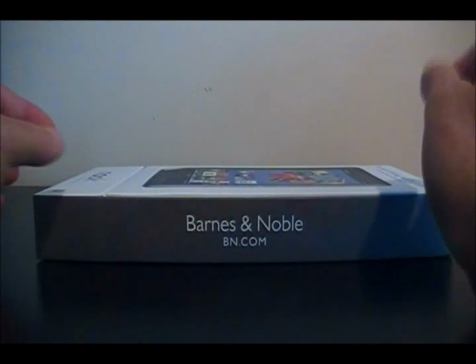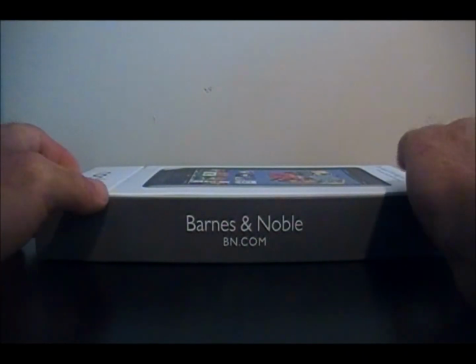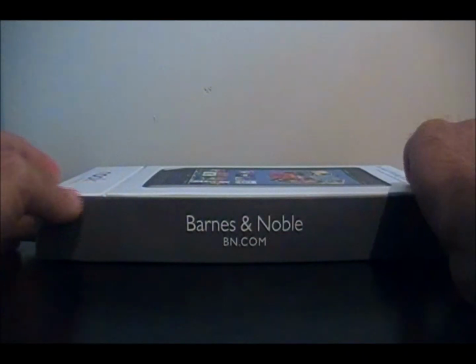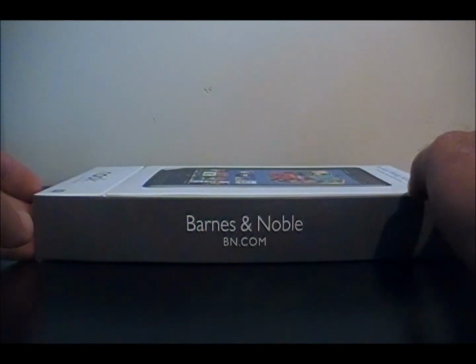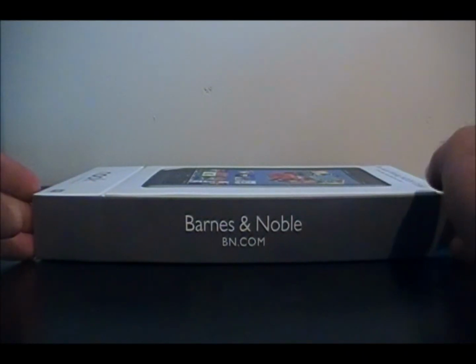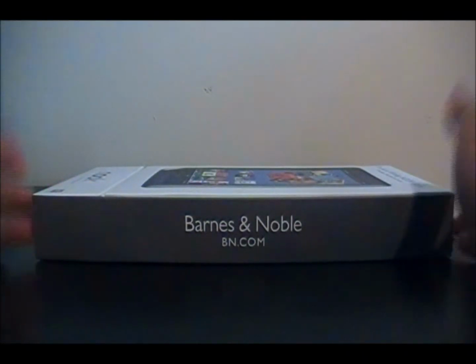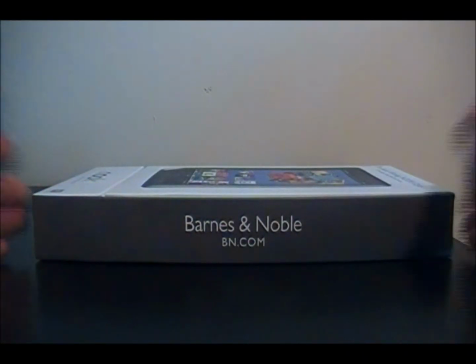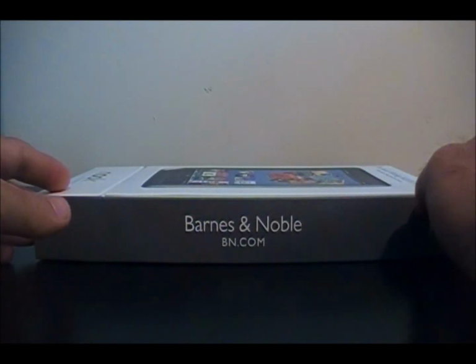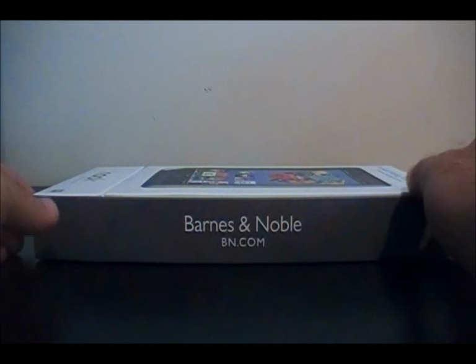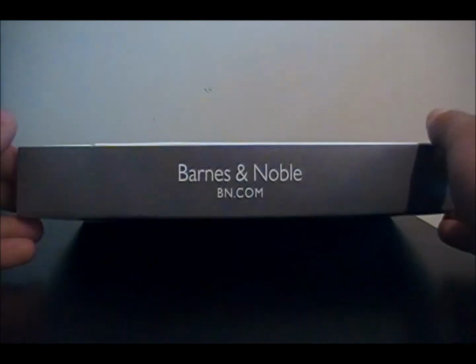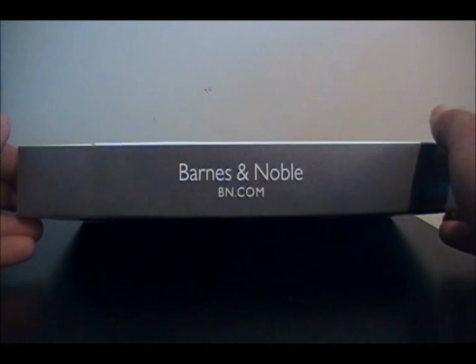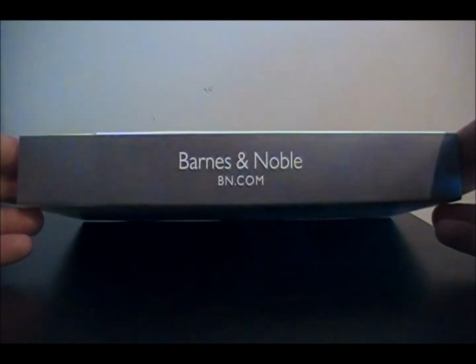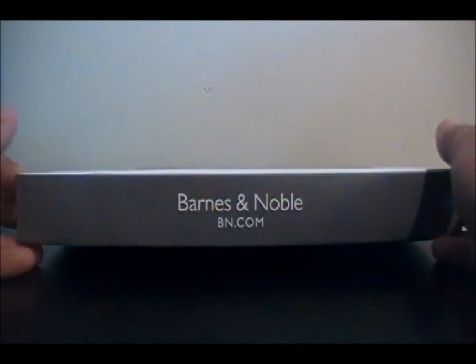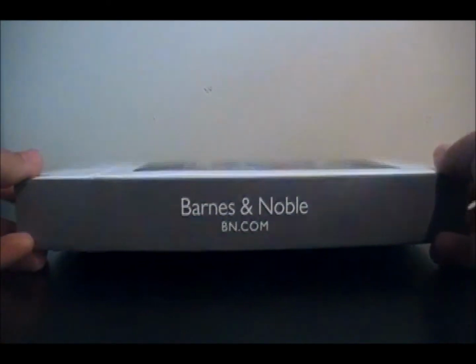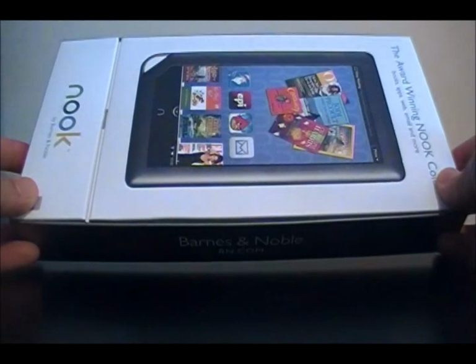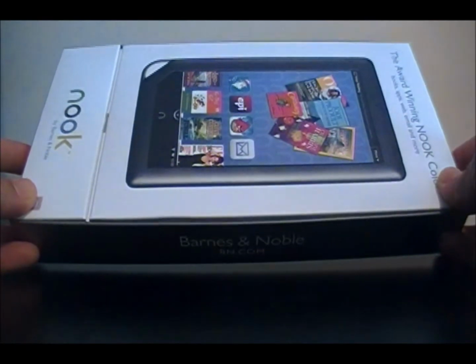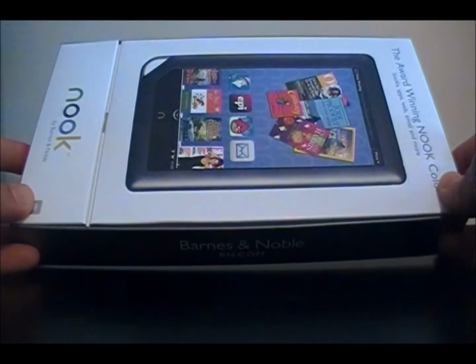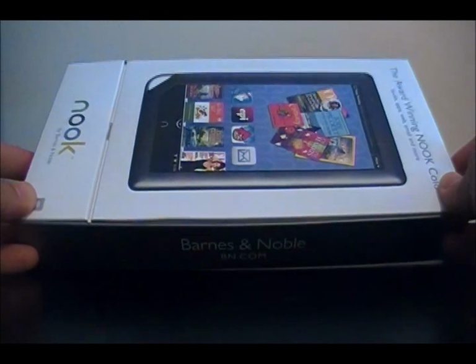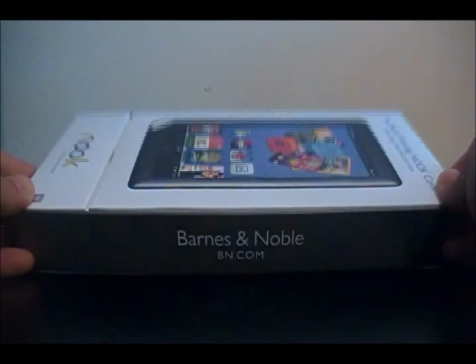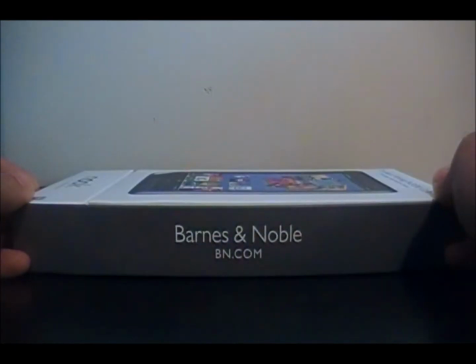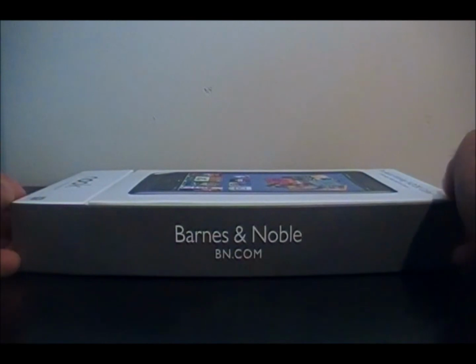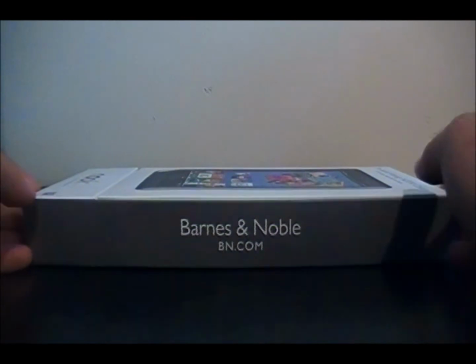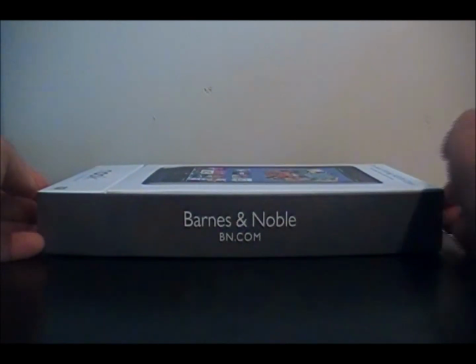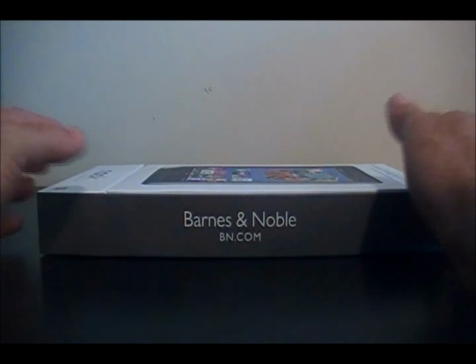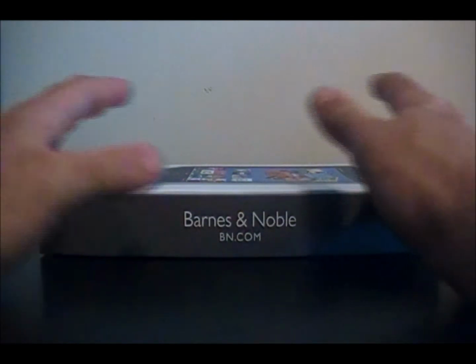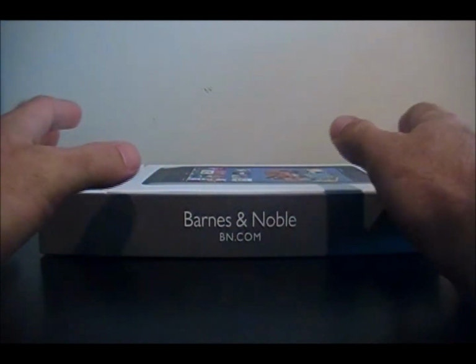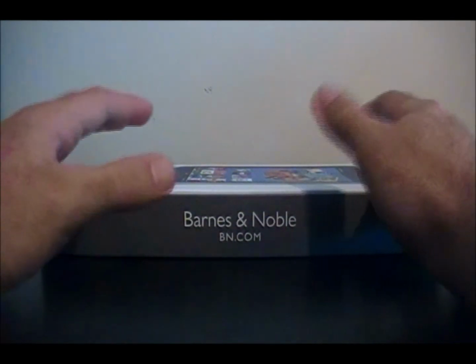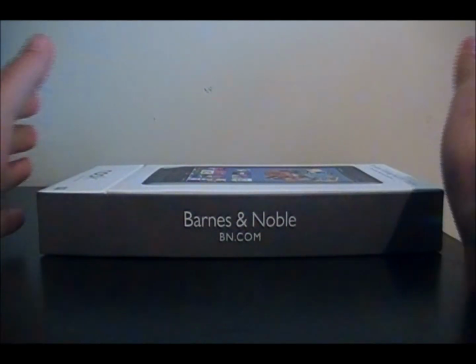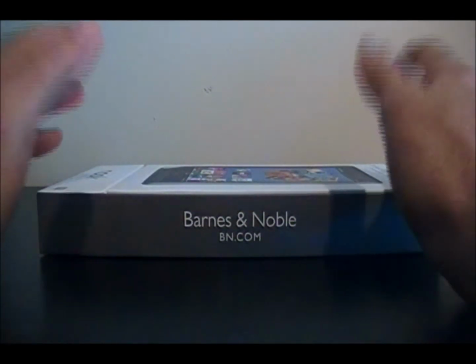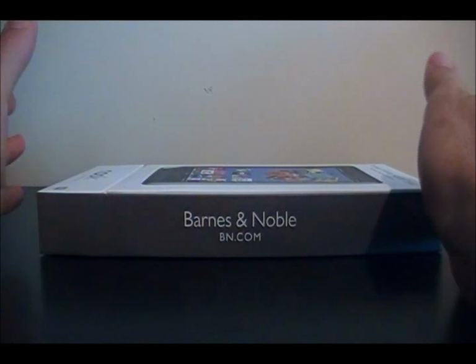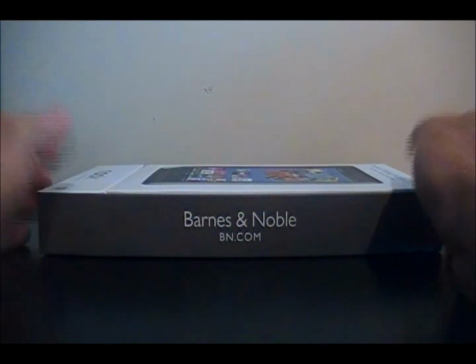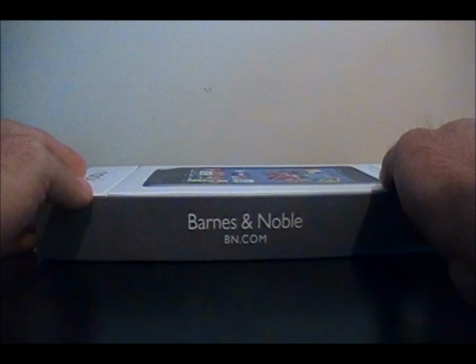This video is basically an unboxing and brief overview of the Nook Color. We just got a hold of one — they've been out for a little while now.